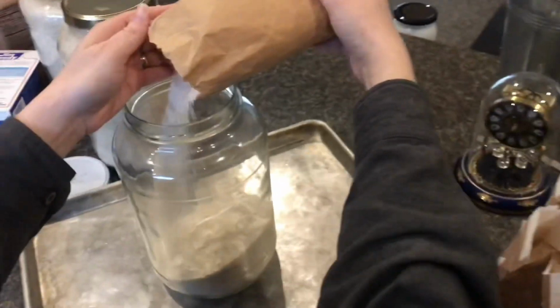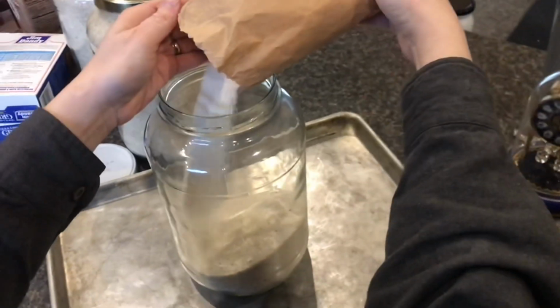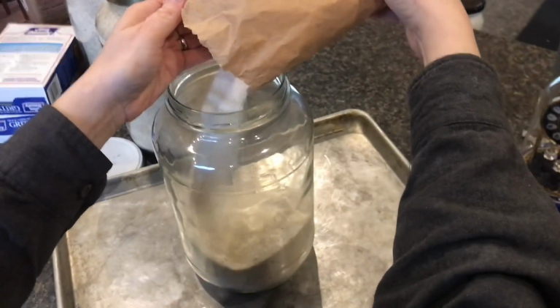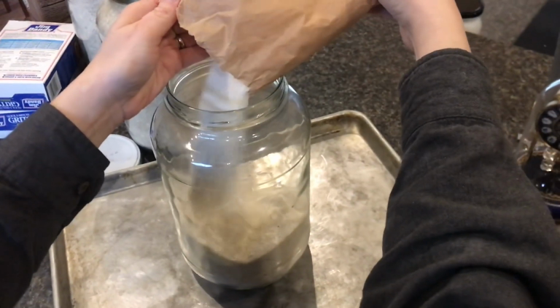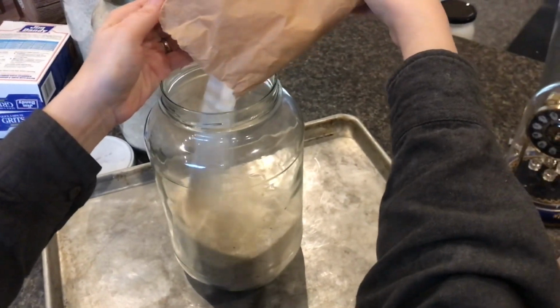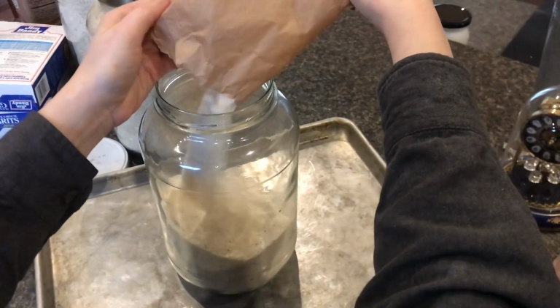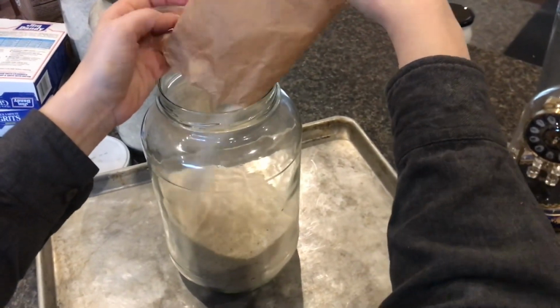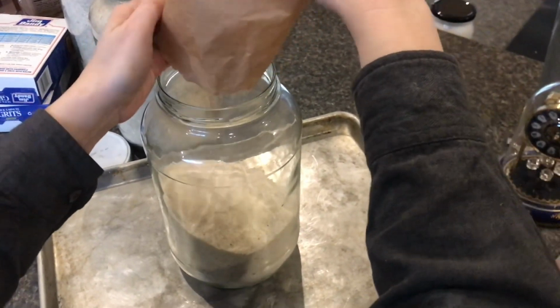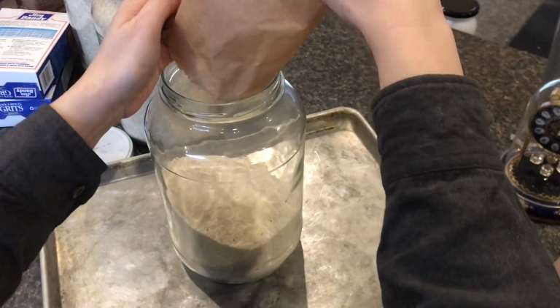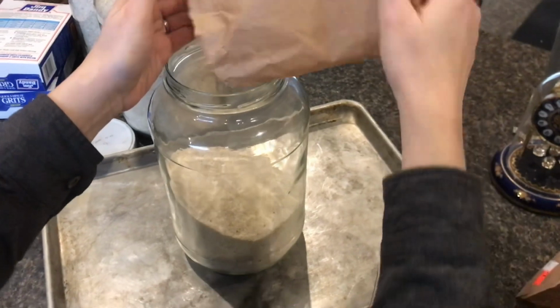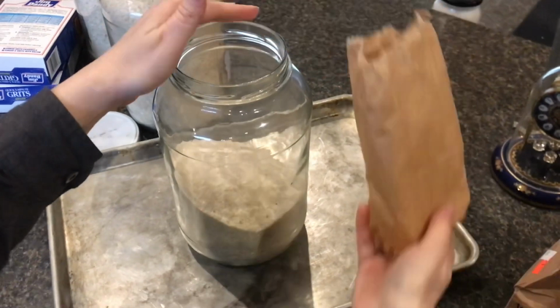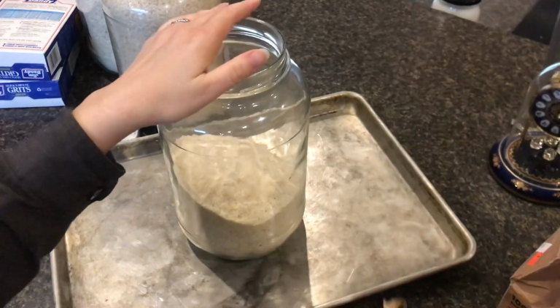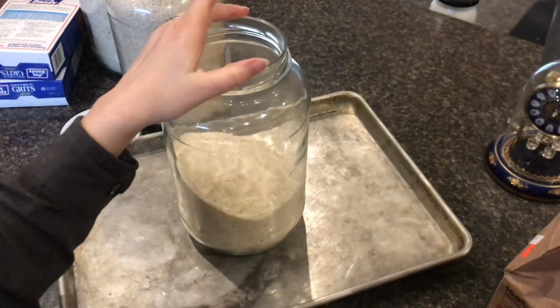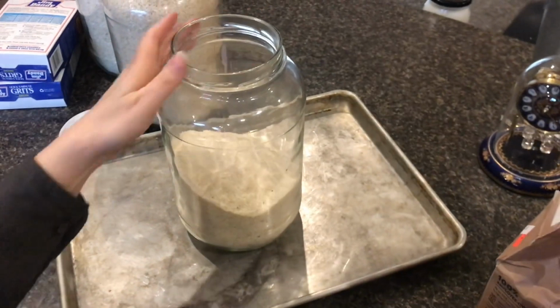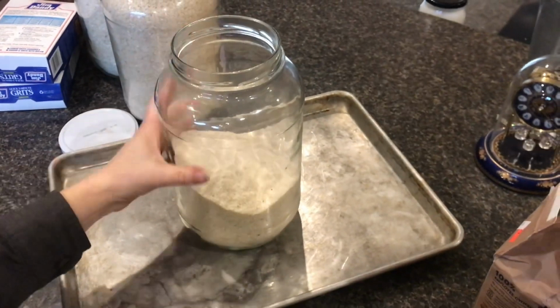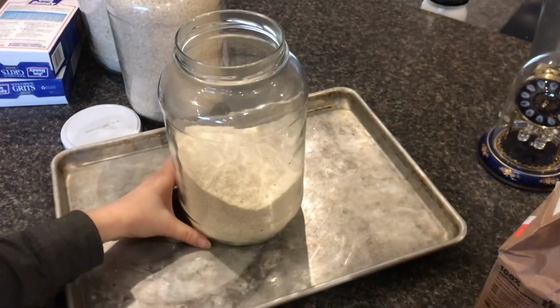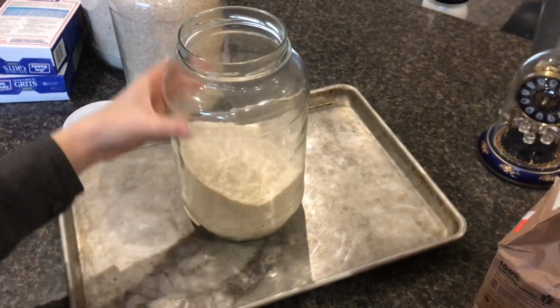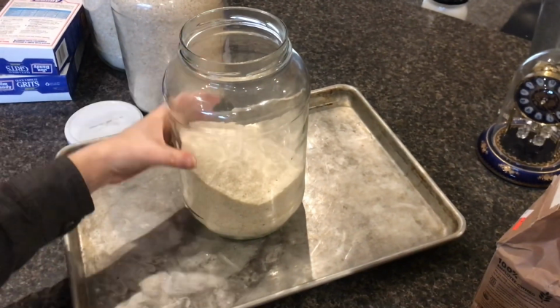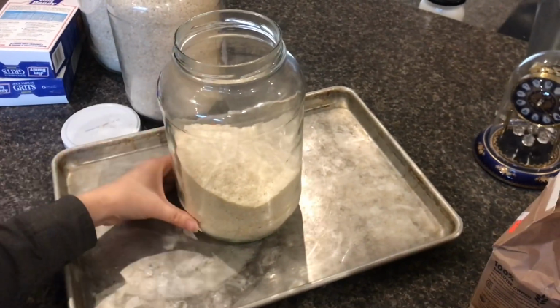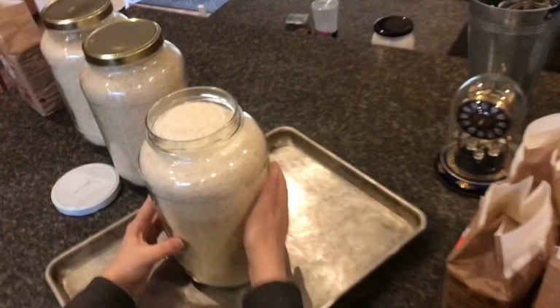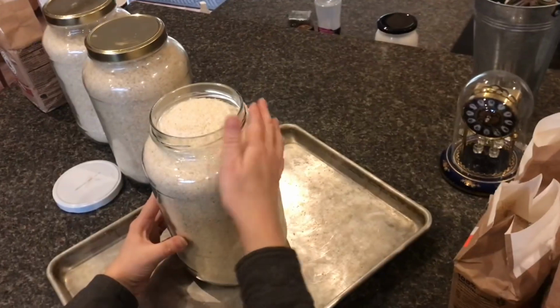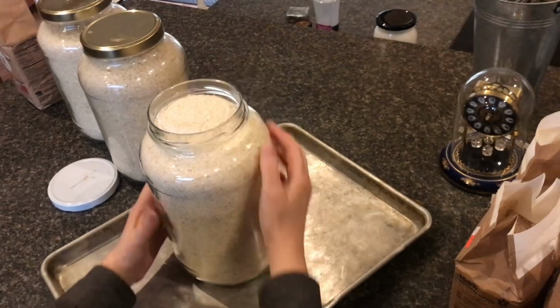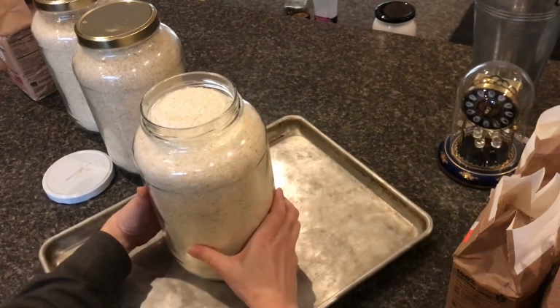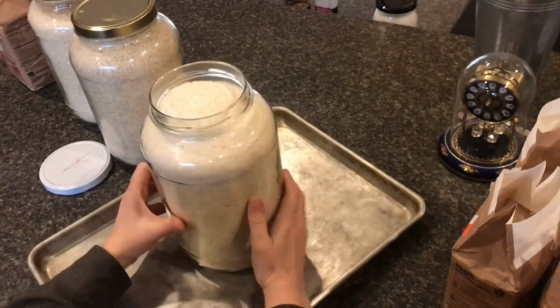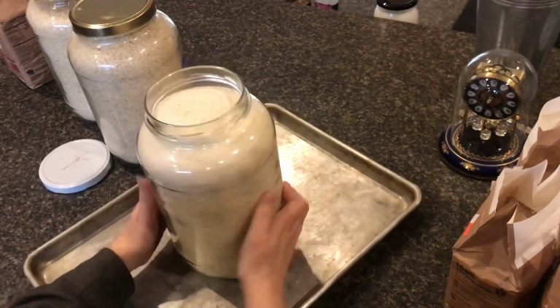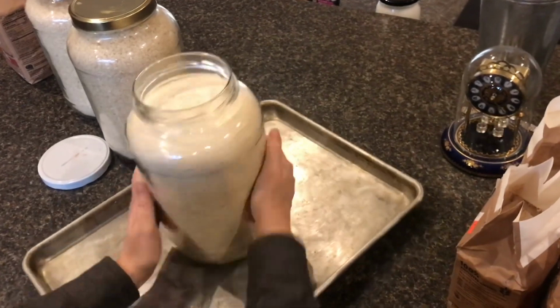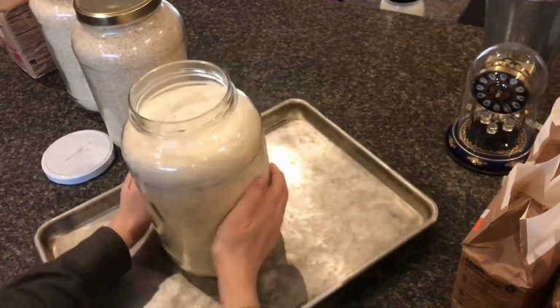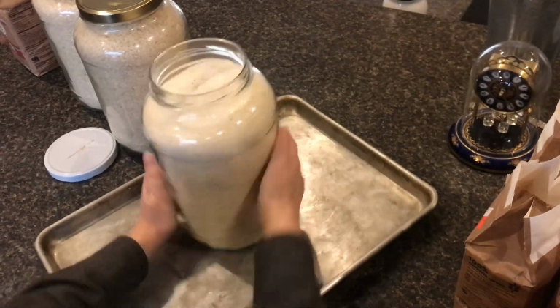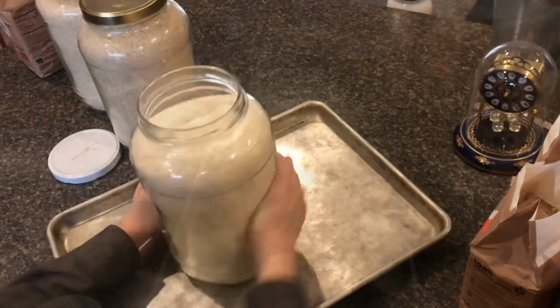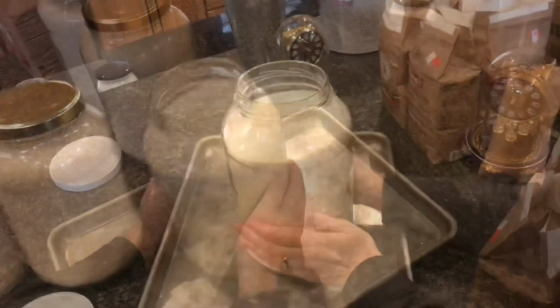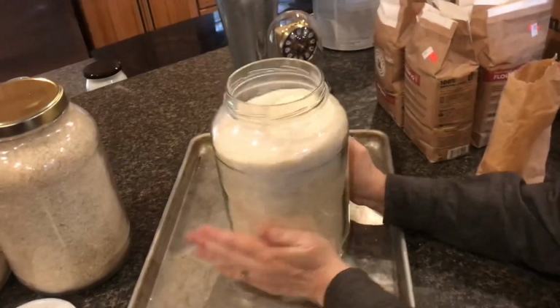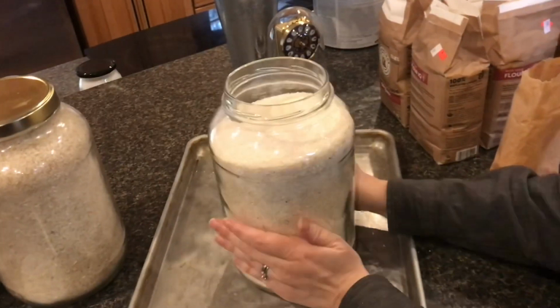It's convenient to have it in individual packages, but if you are buying in bulk because you found a deep discount, then you need to be able to store it for a longer period of time. When you fill it to the top, rotate it back and forth quickly to get all the air out — you can see with that spinning we got a good couple inches down.